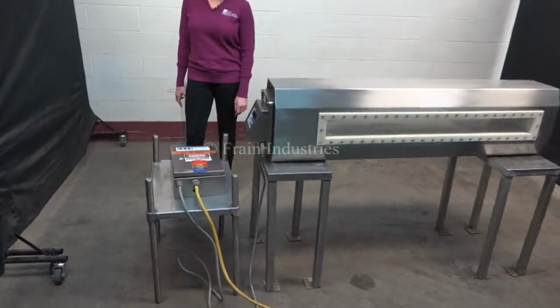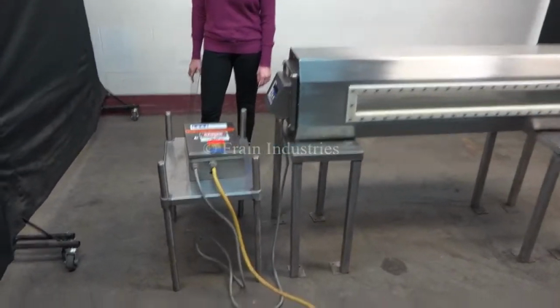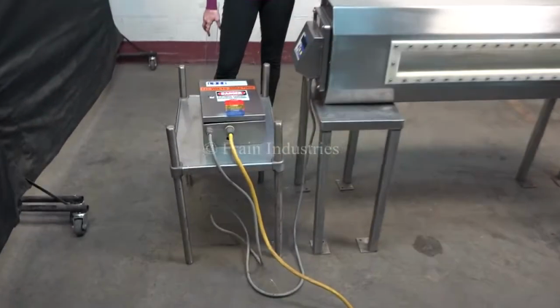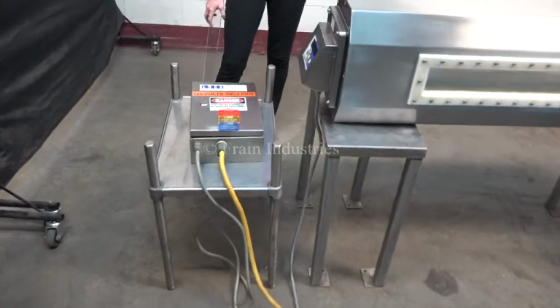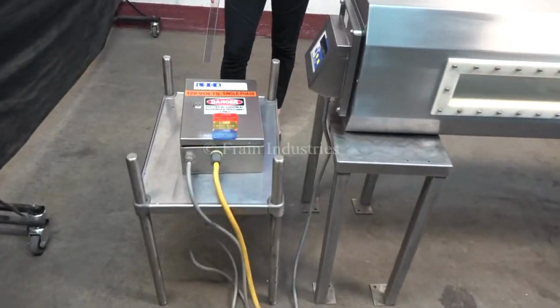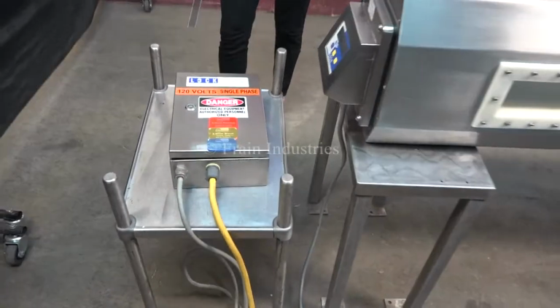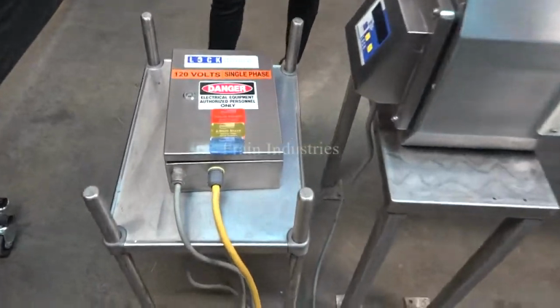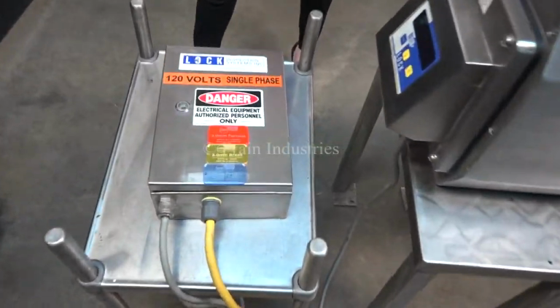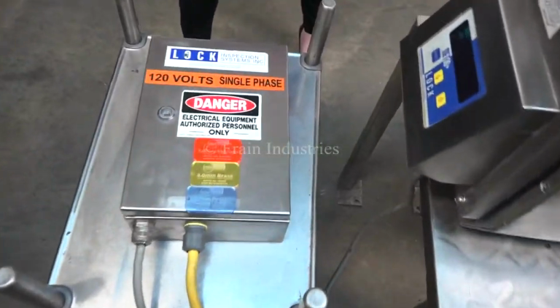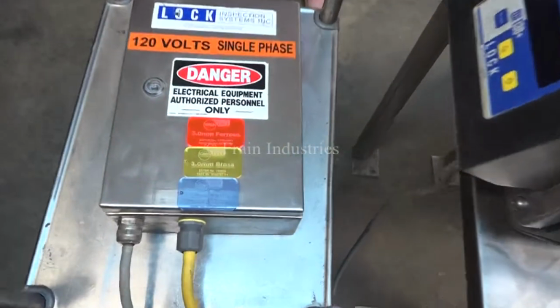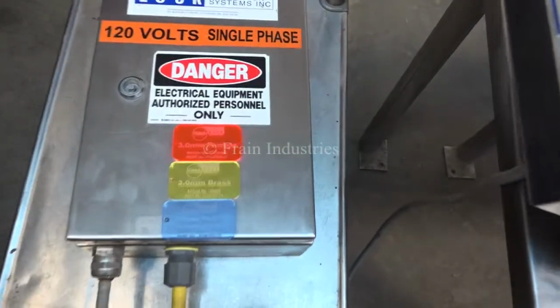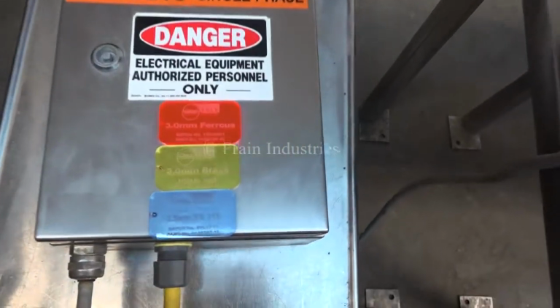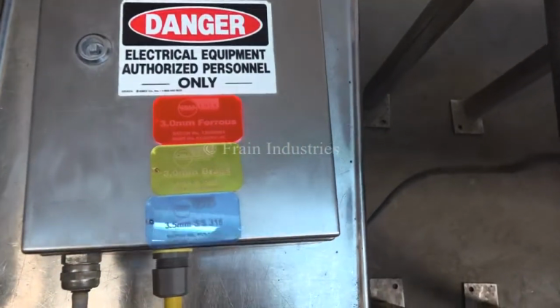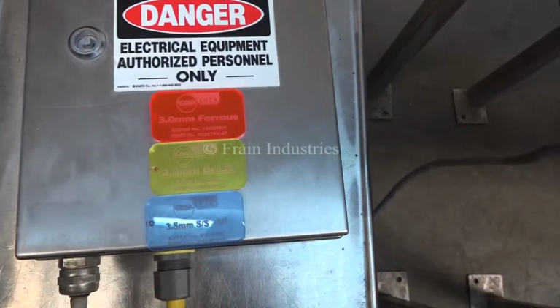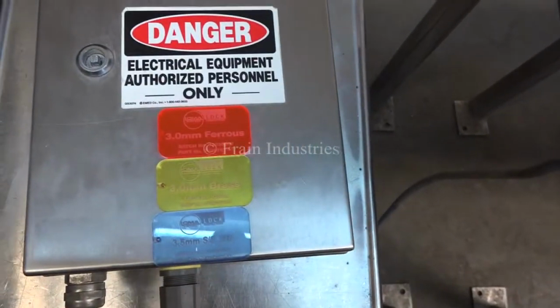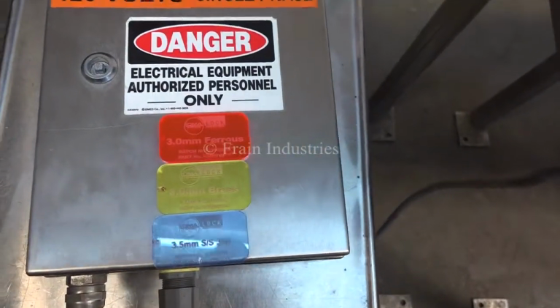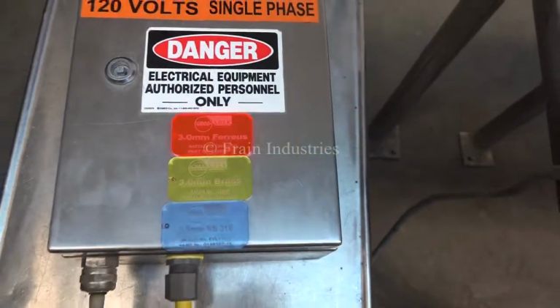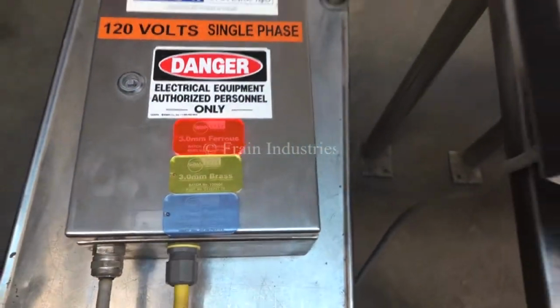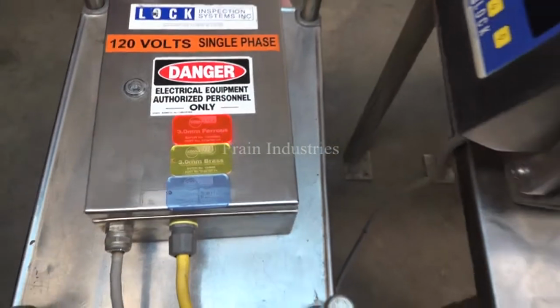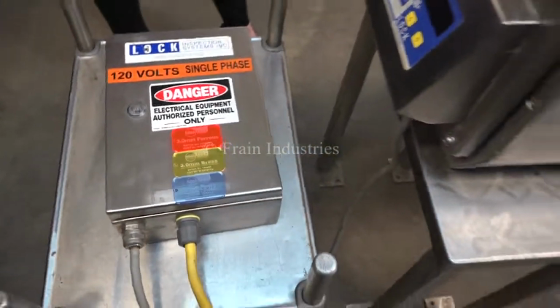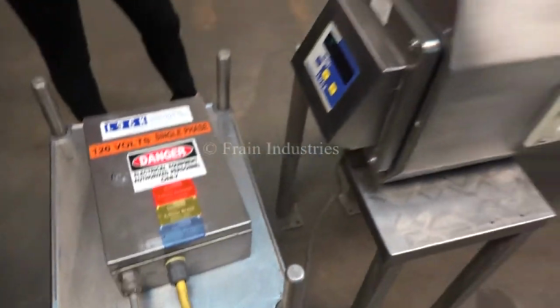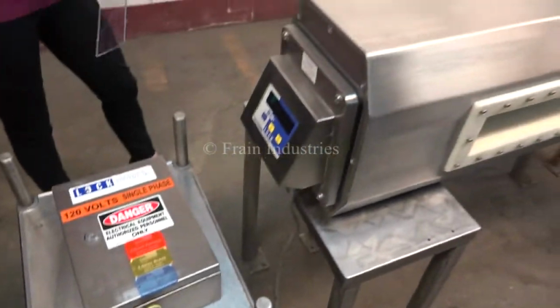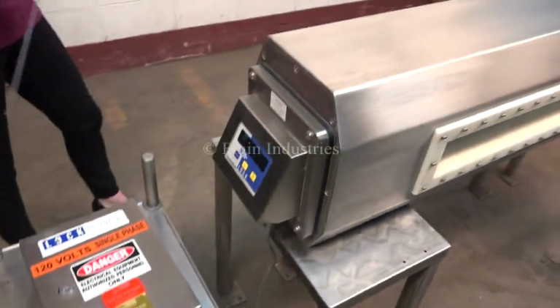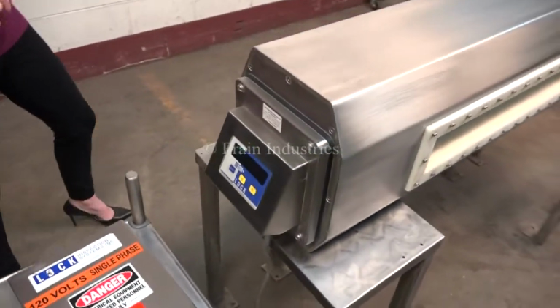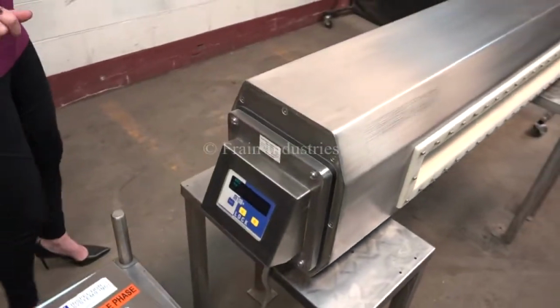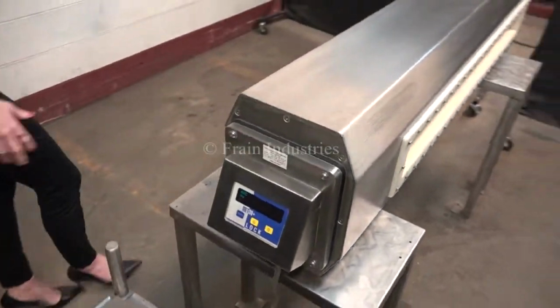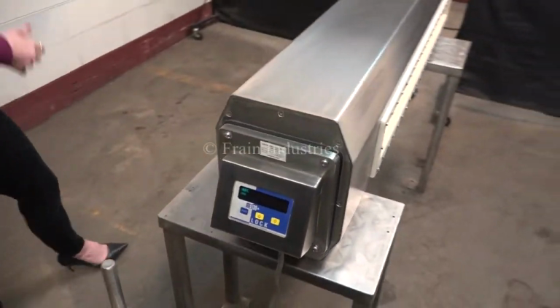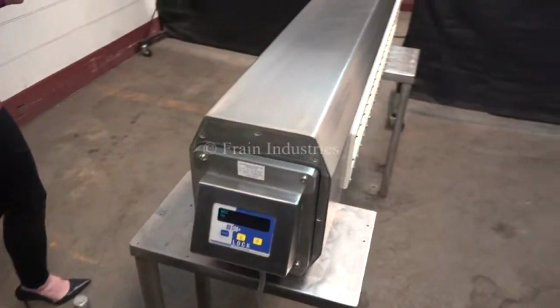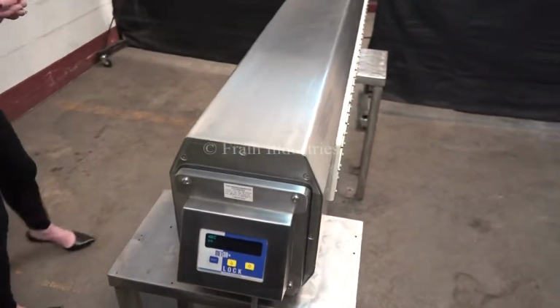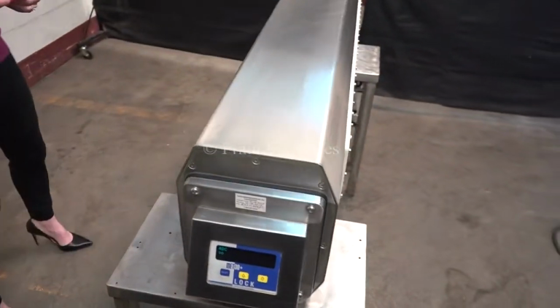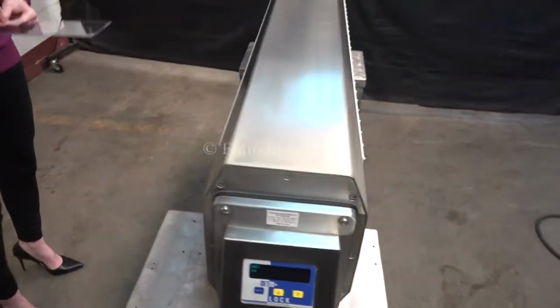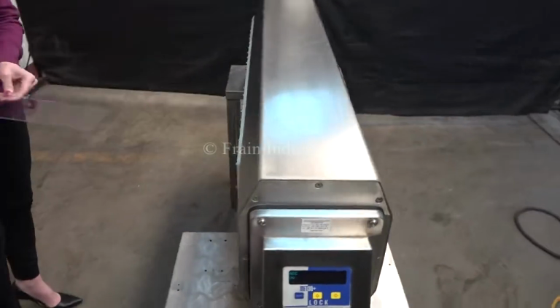Today we'll be testing the machine for ferrous, non-ferrous, and stainless steel. The first test will be non-contaminated.